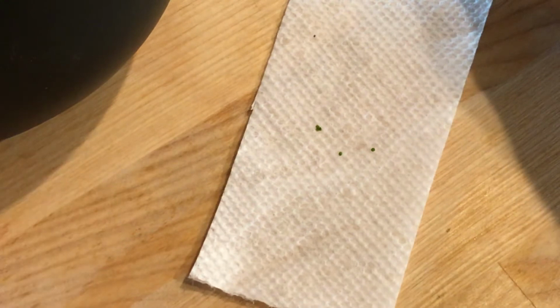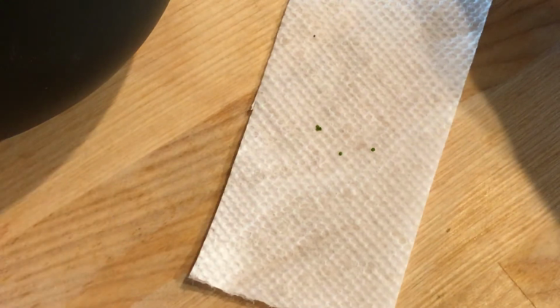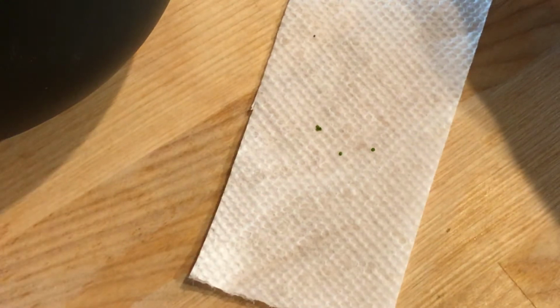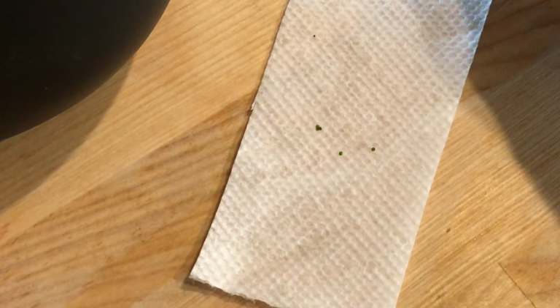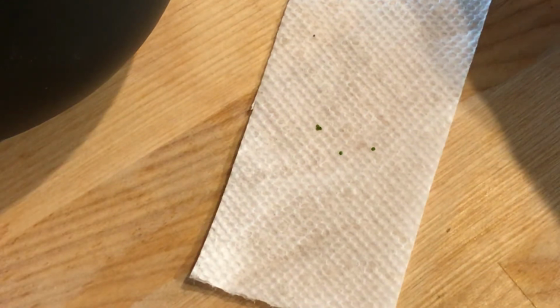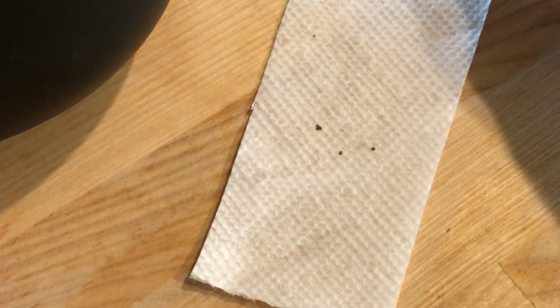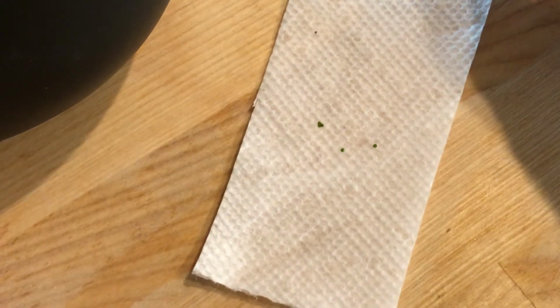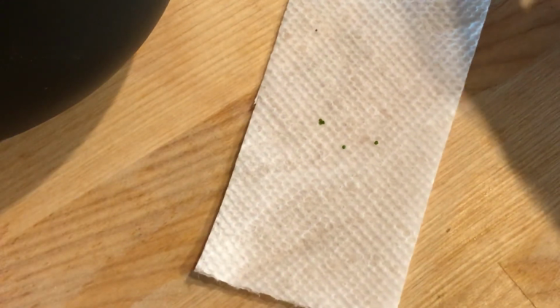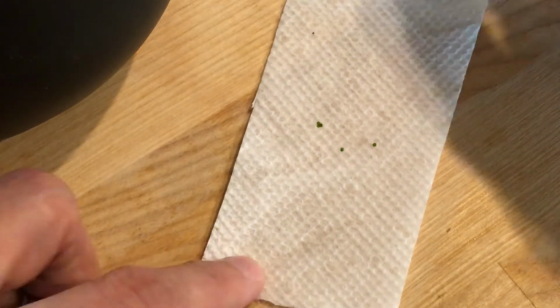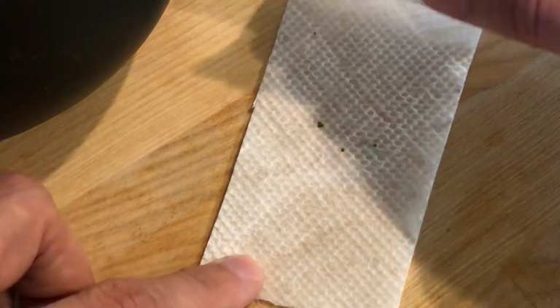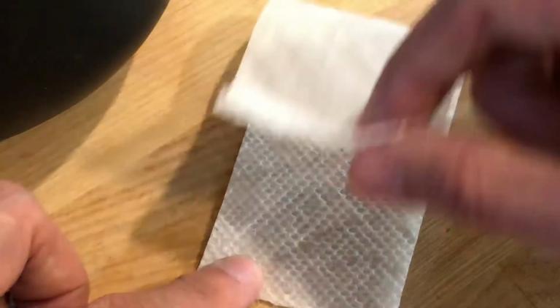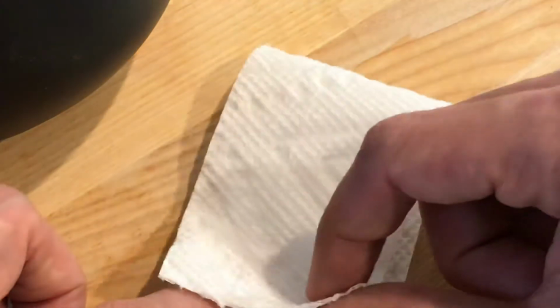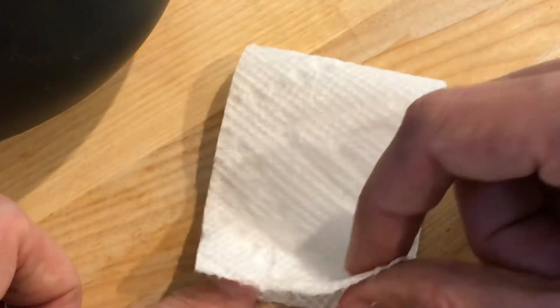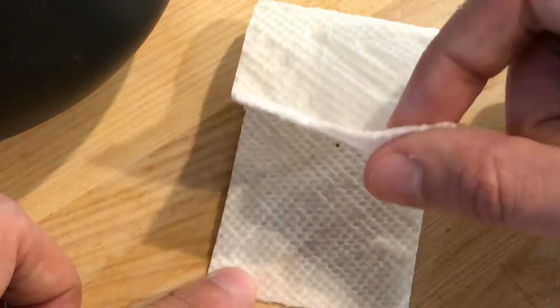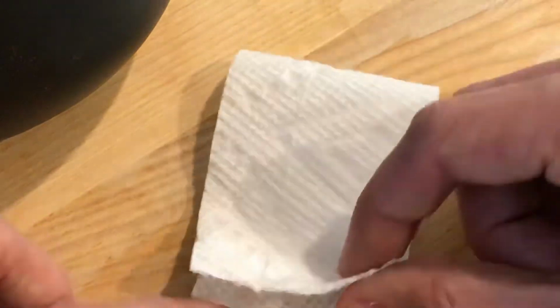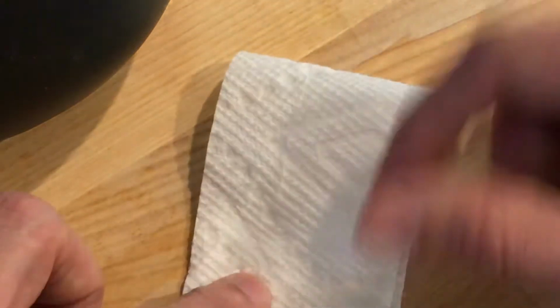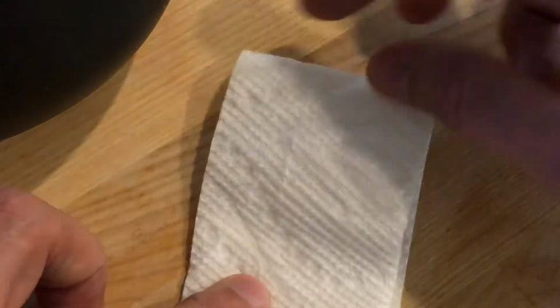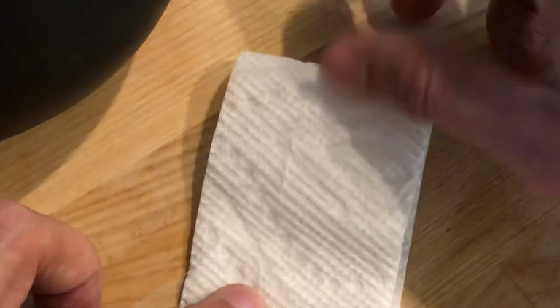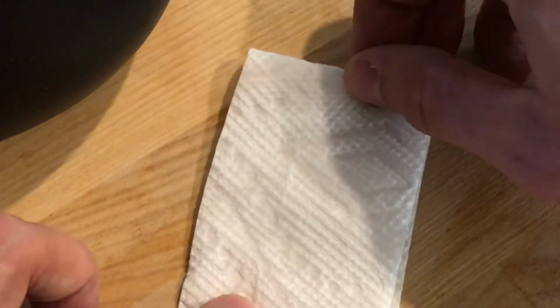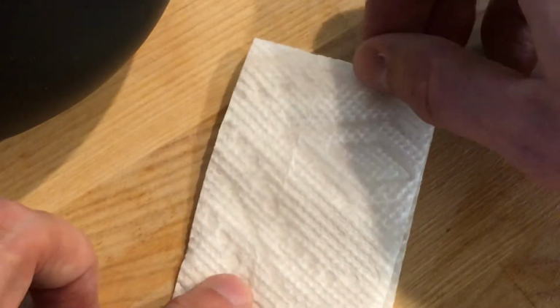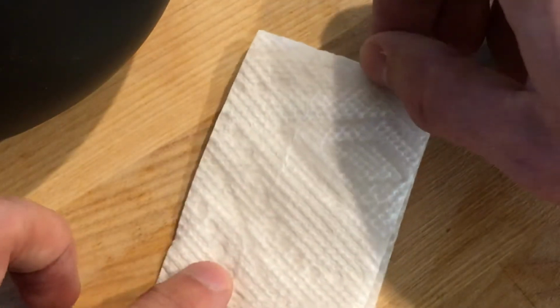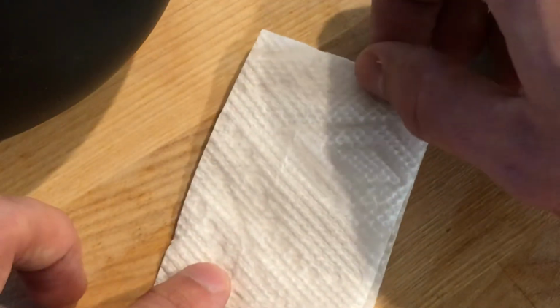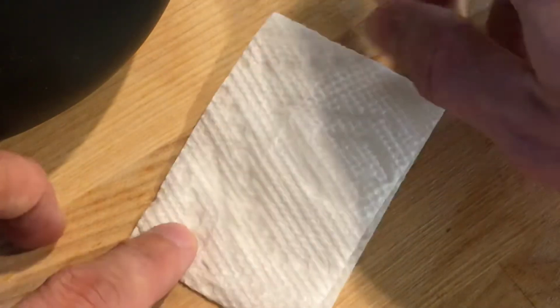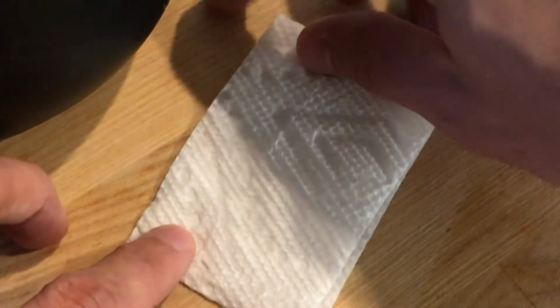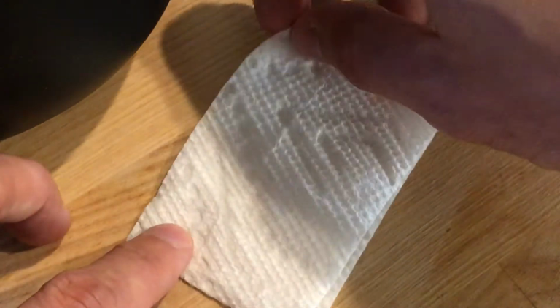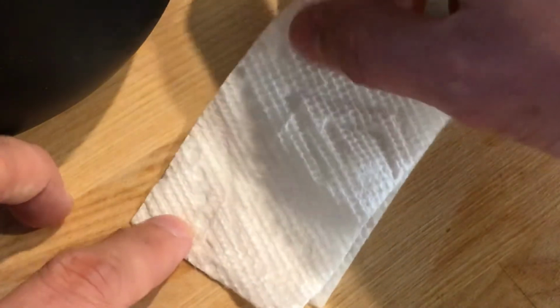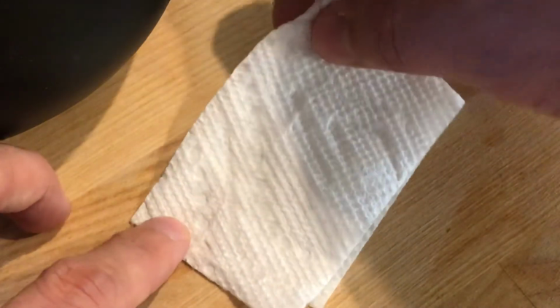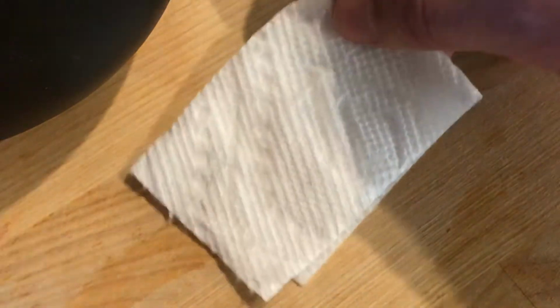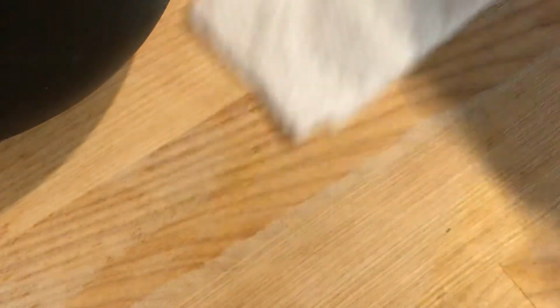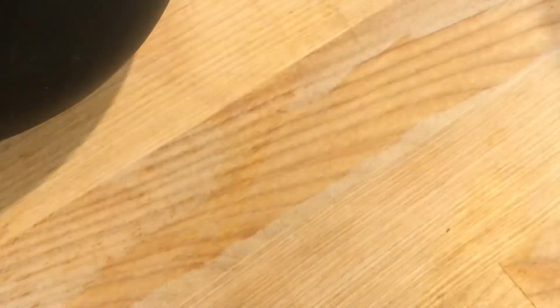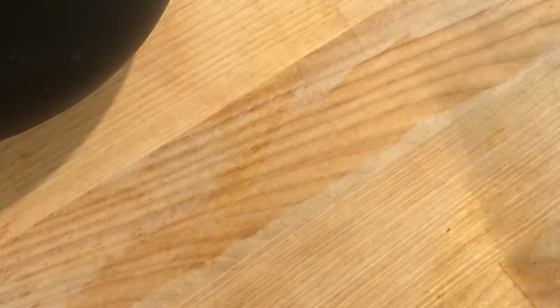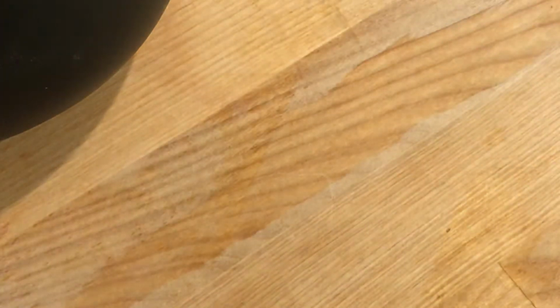Usually I'll put in about ten or so when I'm giving them to people. I wrap them up like that in the paper towel — it's already been sprayed, not soaked or anything. Then I set this aside.